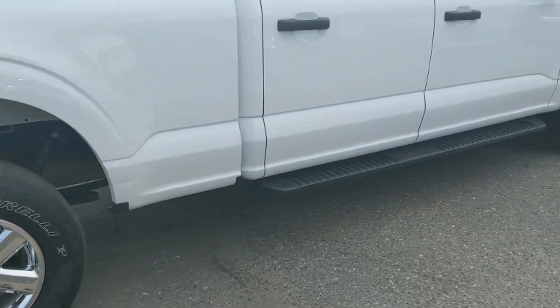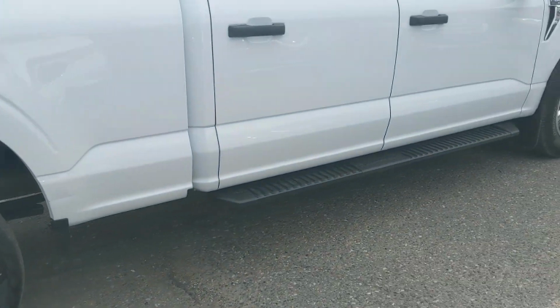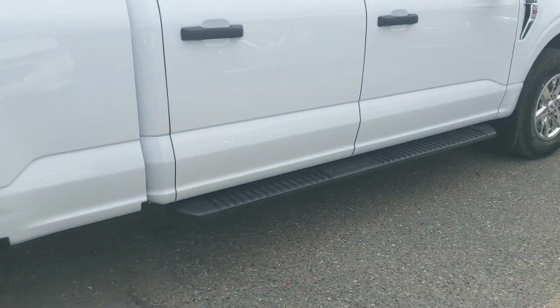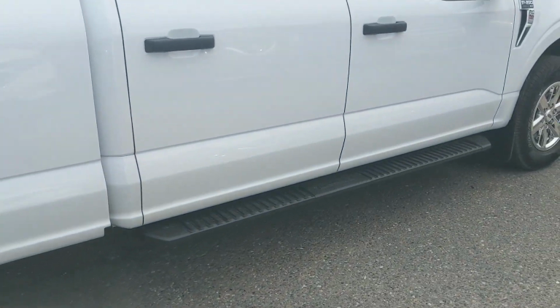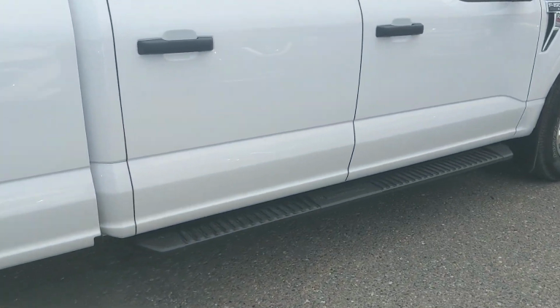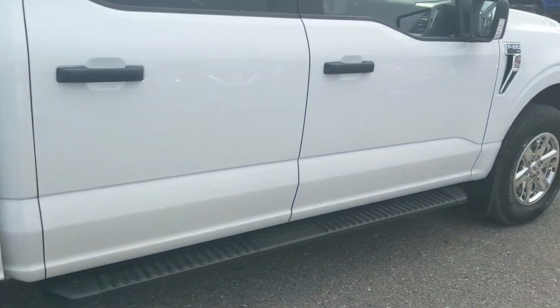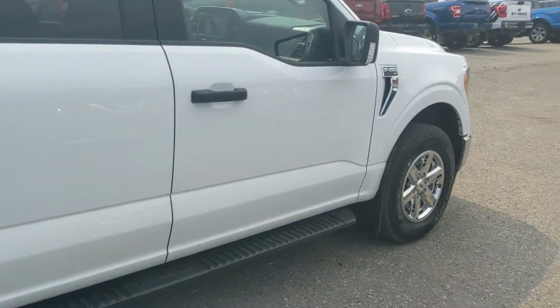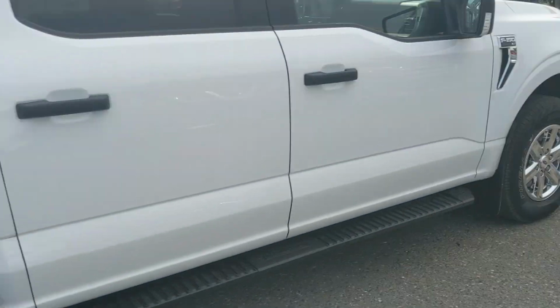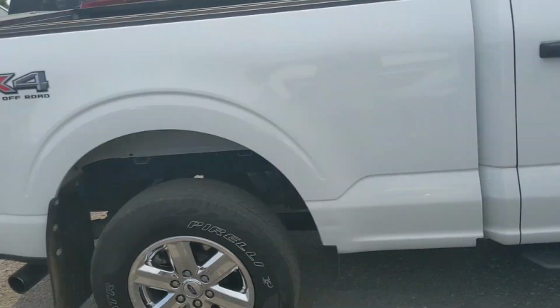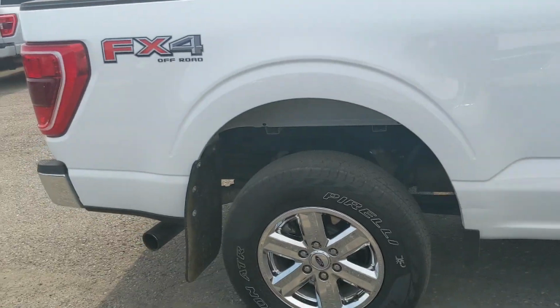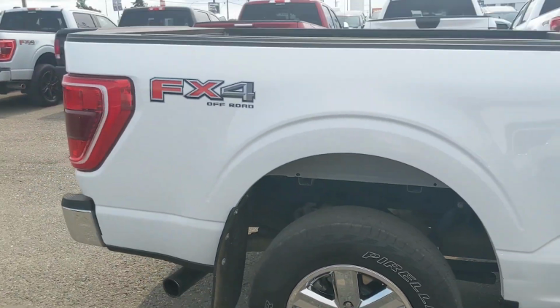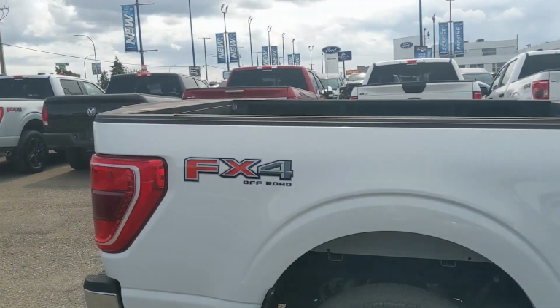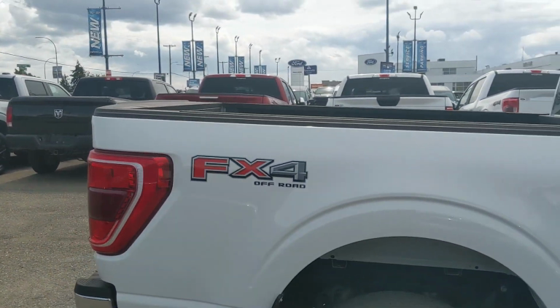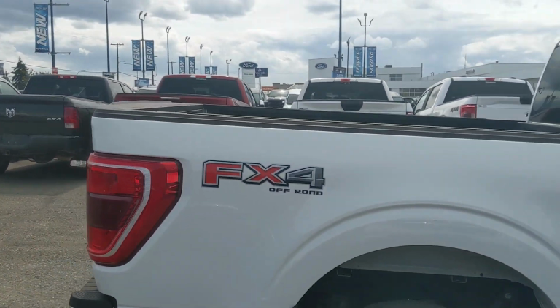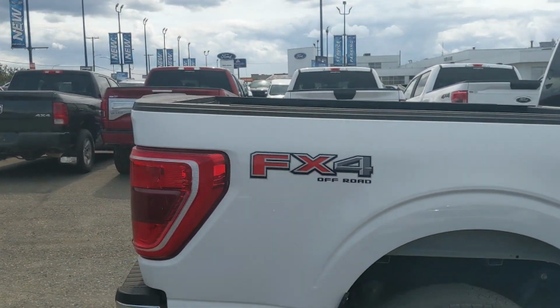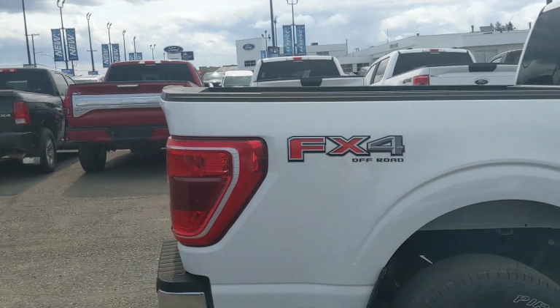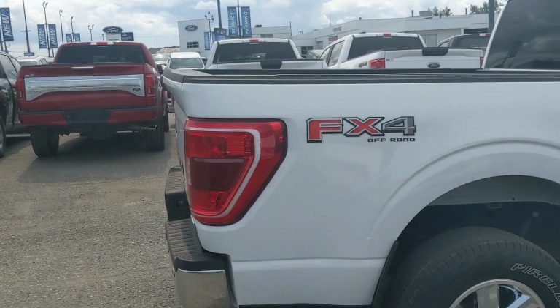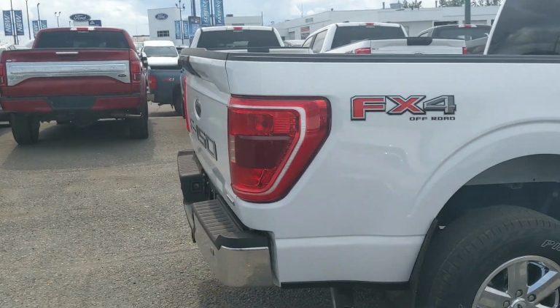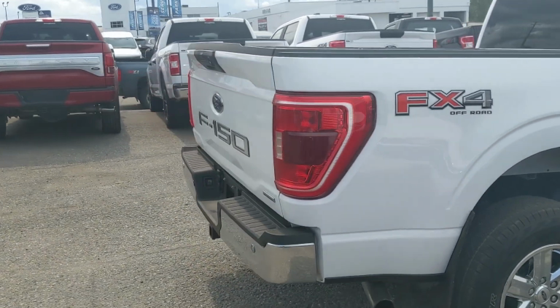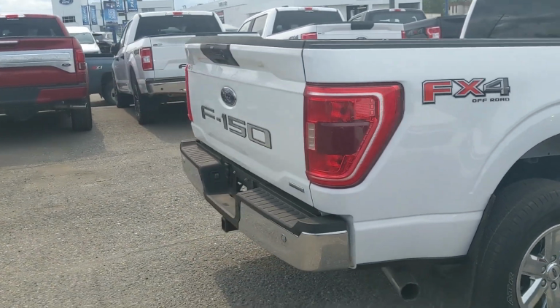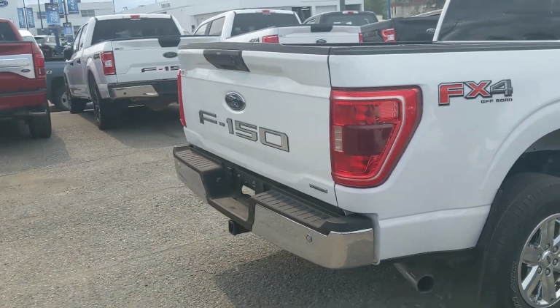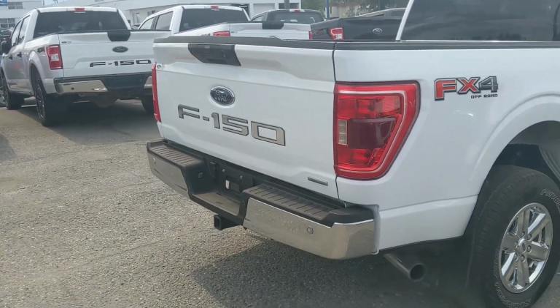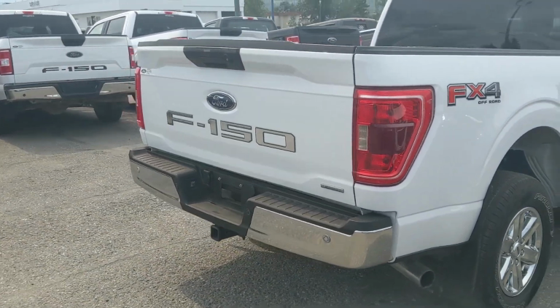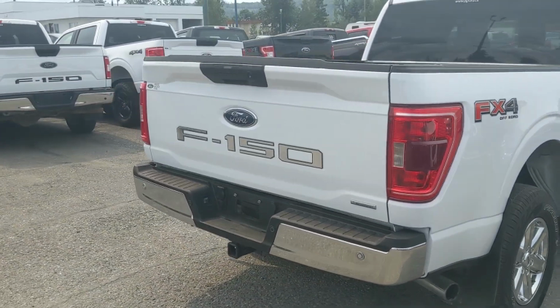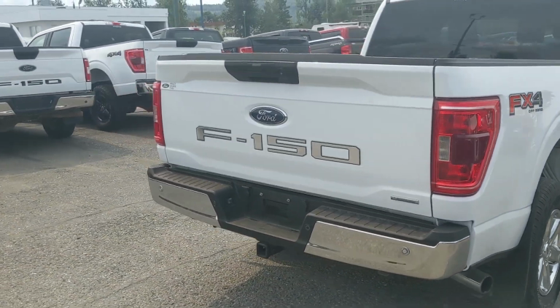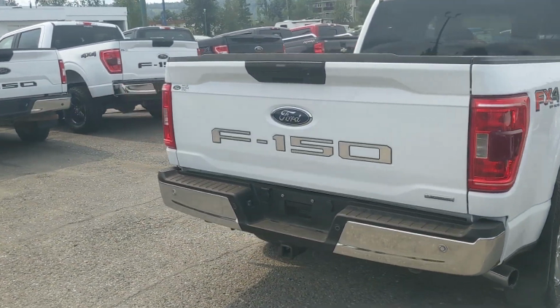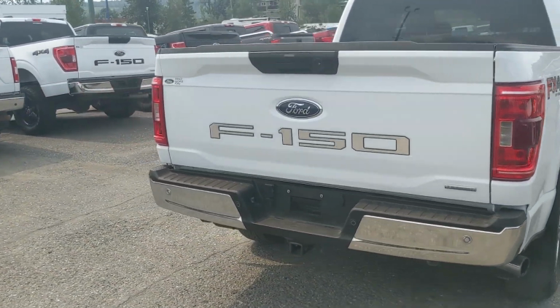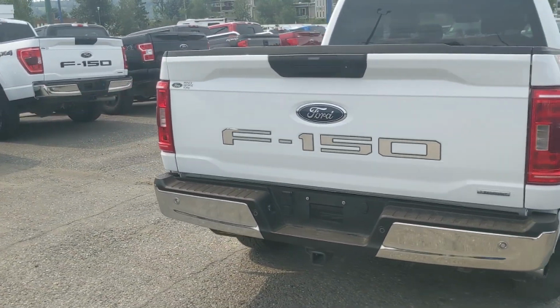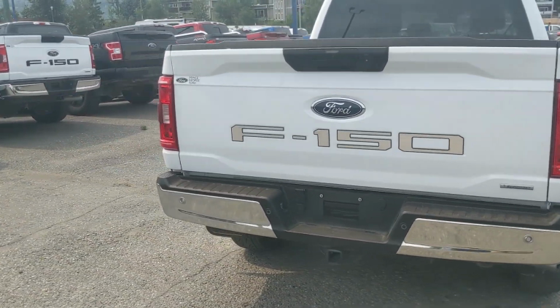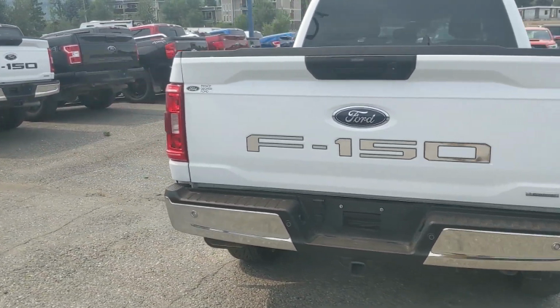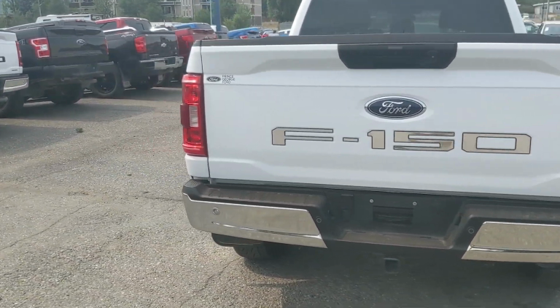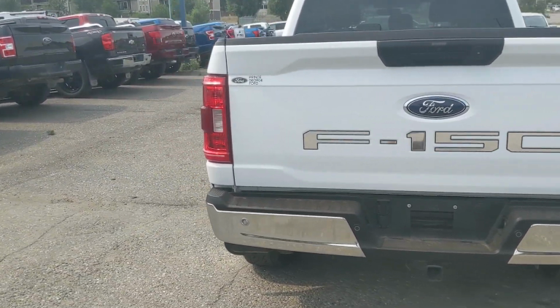Coming with steps down below as well as mud flaps on the front and rear and the FX4 off-road package, giving you off-road suspension and skid plates. But let's take a look inside.